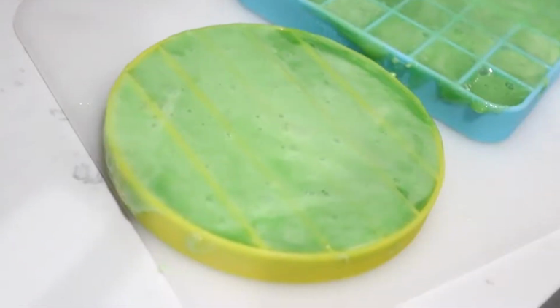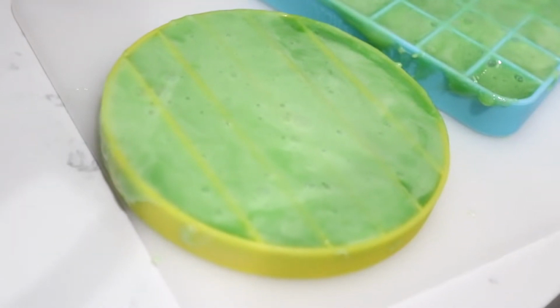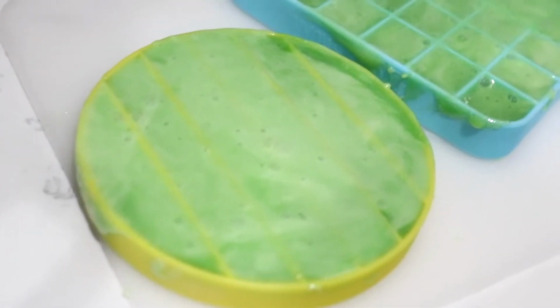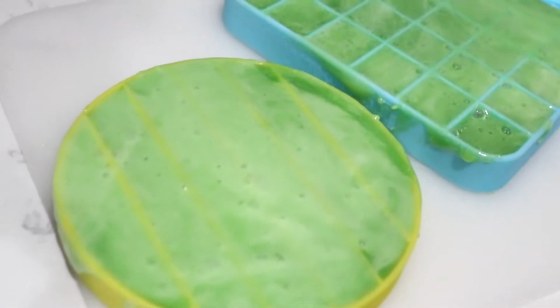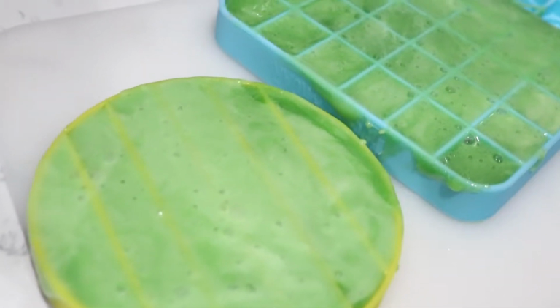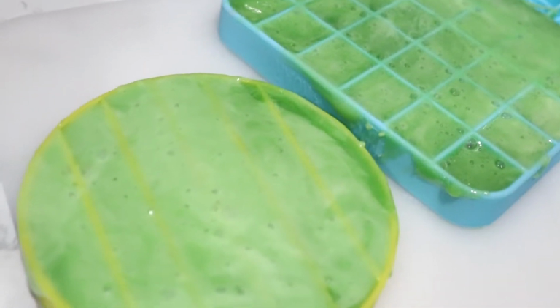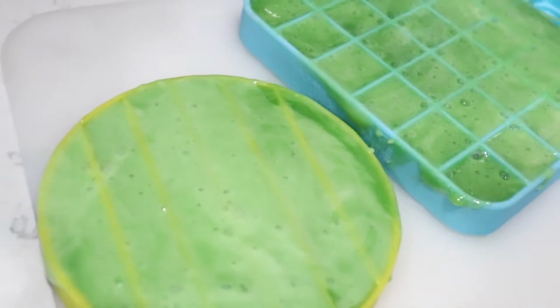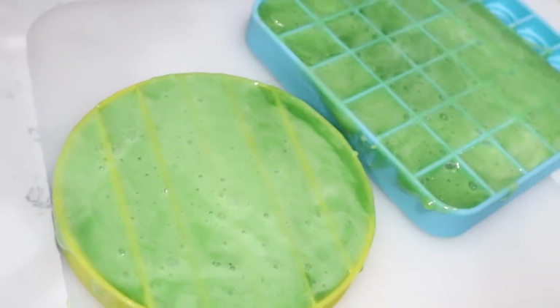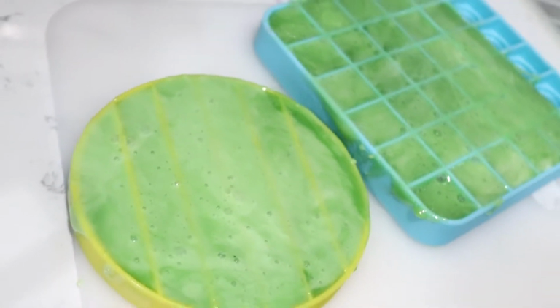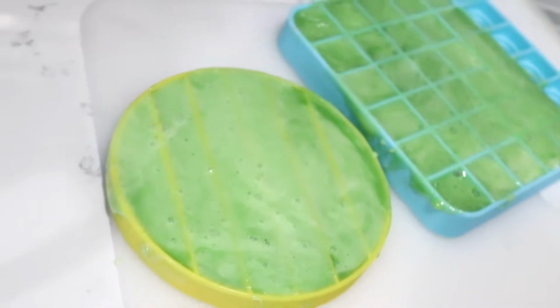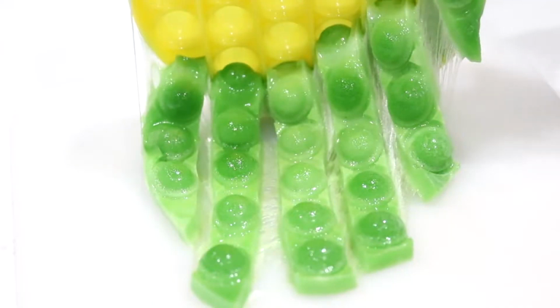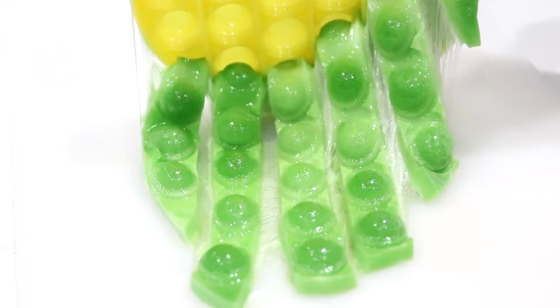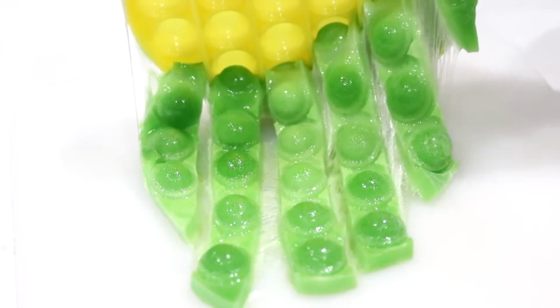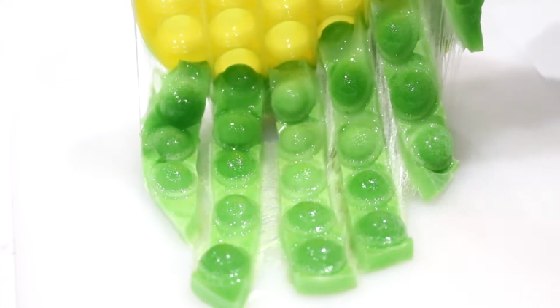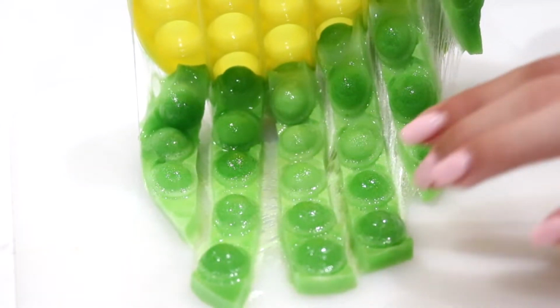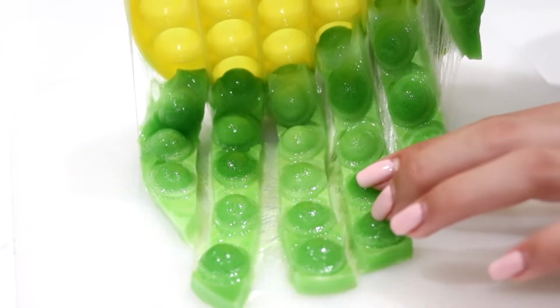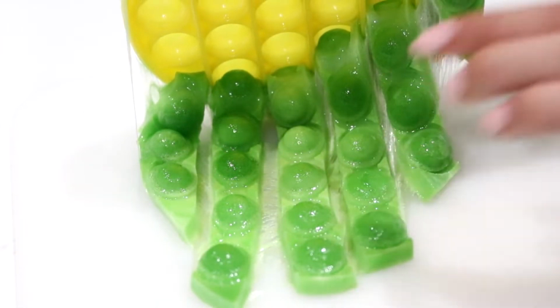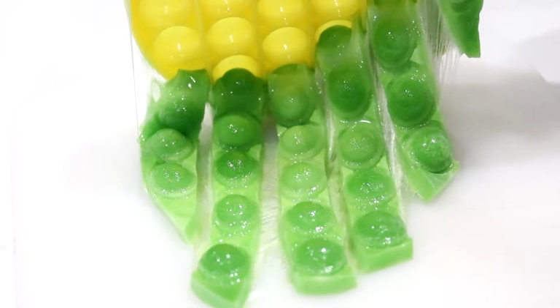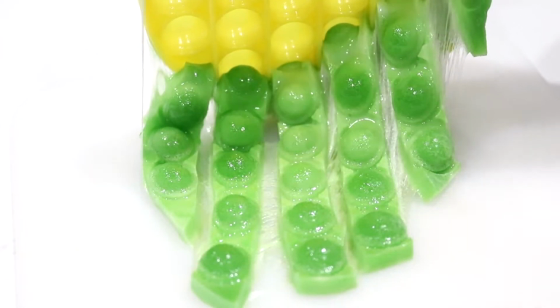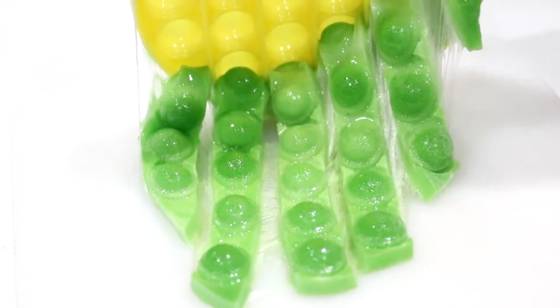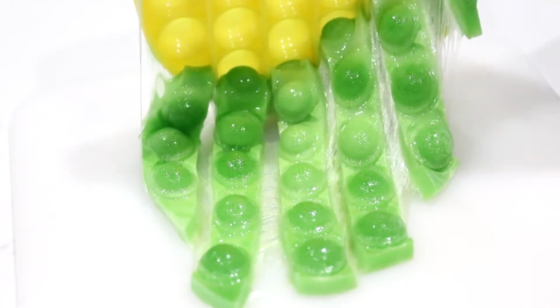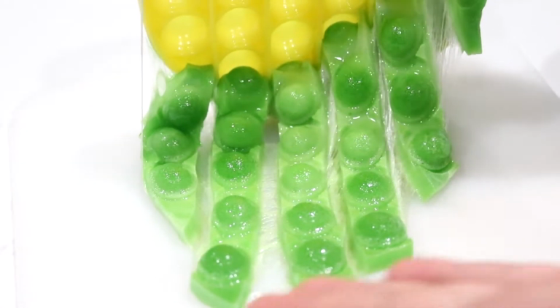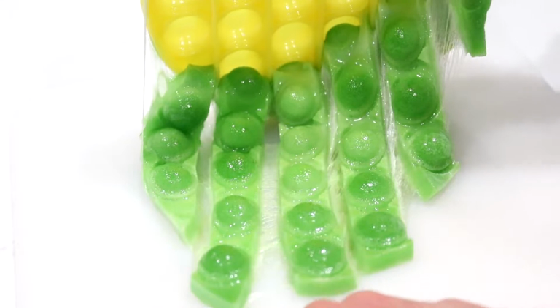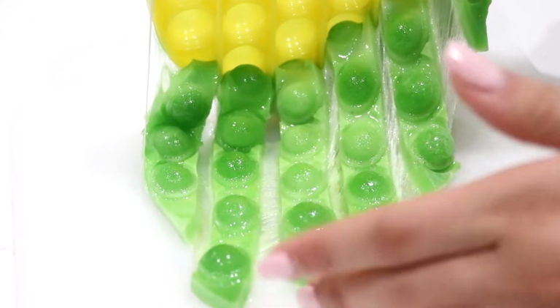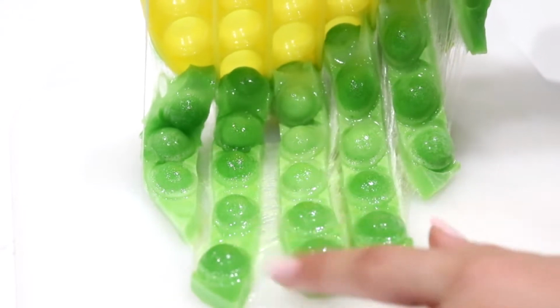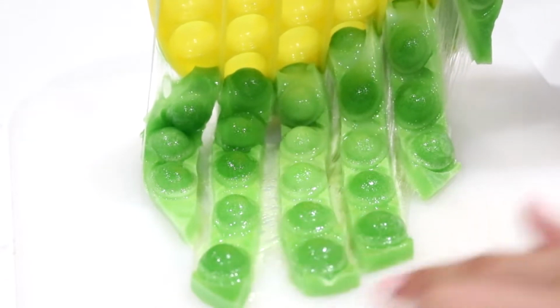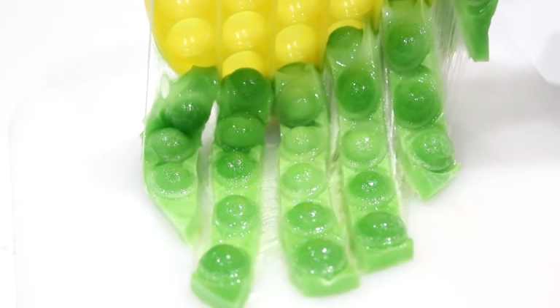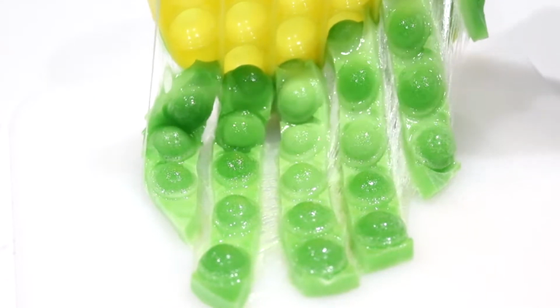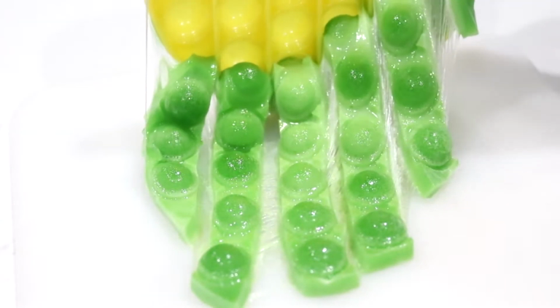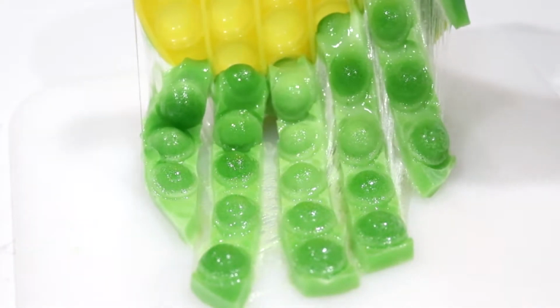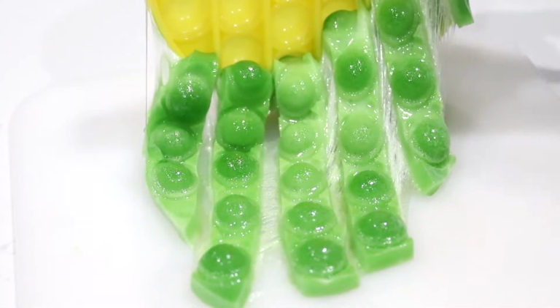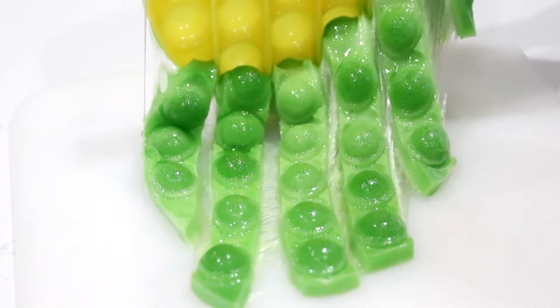Now we're going to wait two hours for both of them to dry! As you can see, it's coming out like the pop-it — it's just not exactly like, it's obviously kind of a weird shape. It's not all together, but at least it worked.